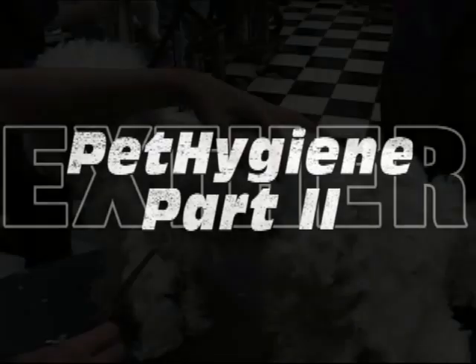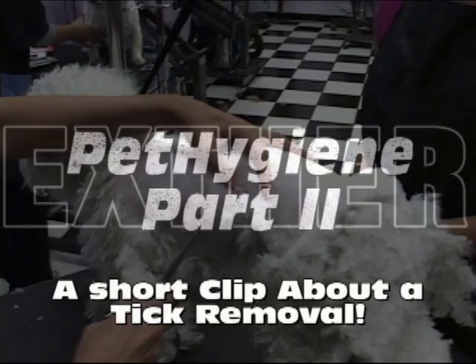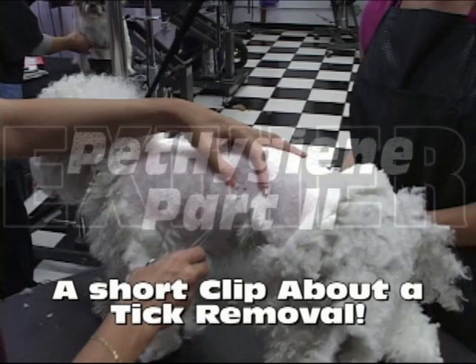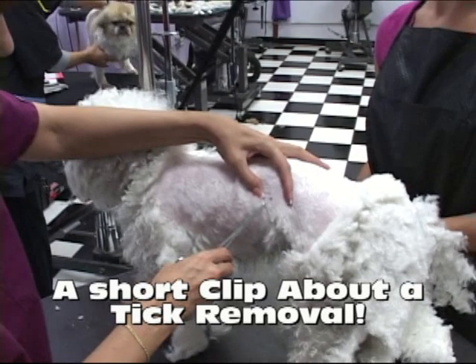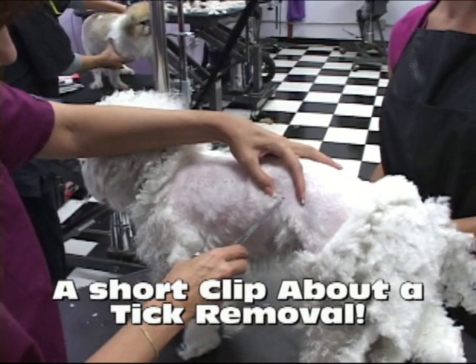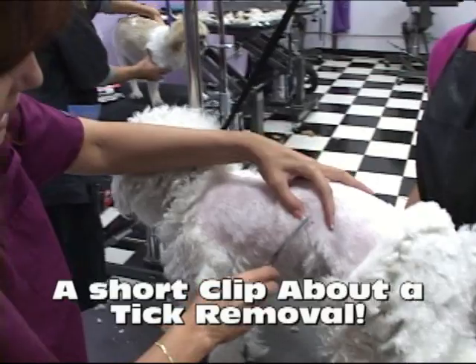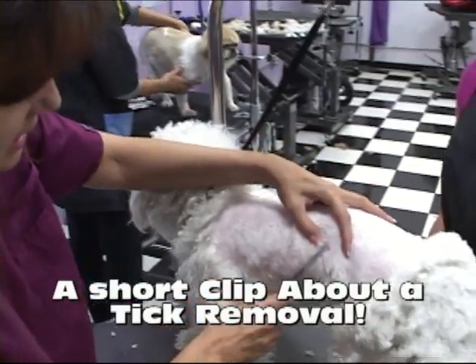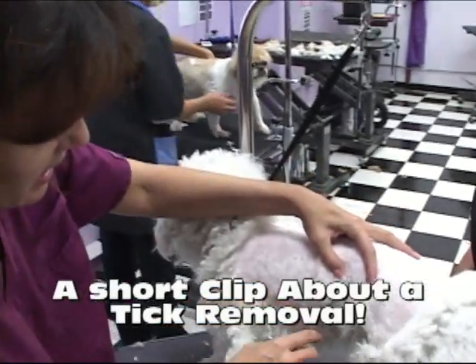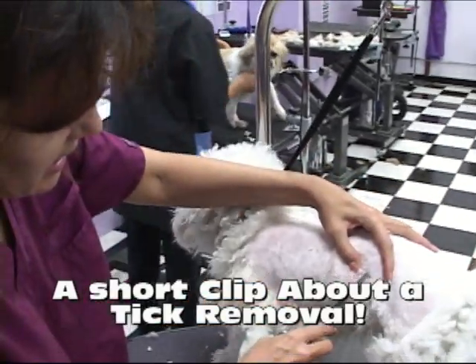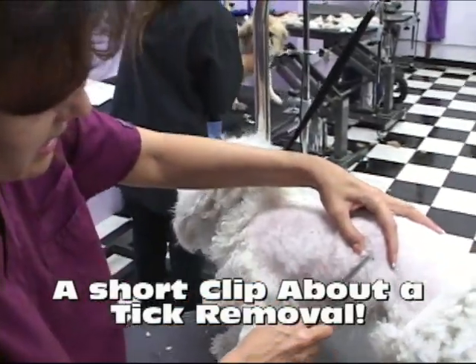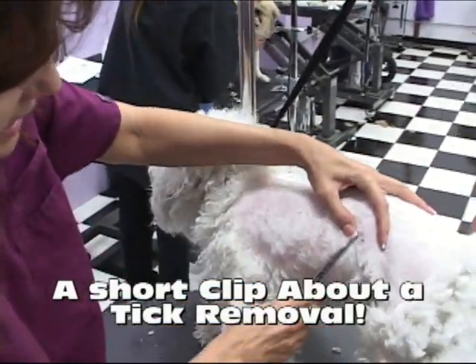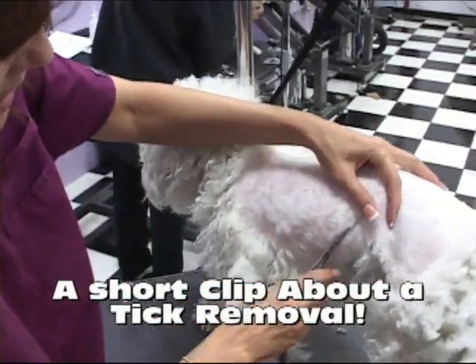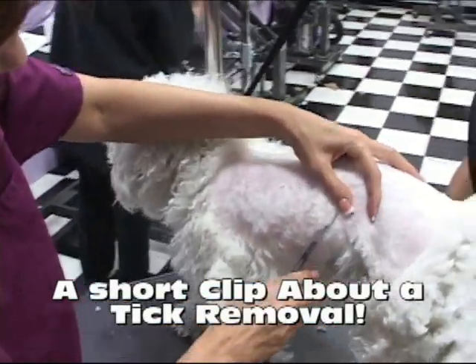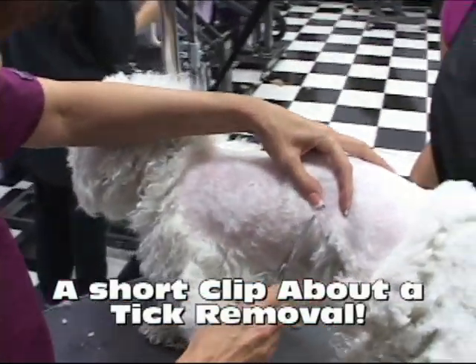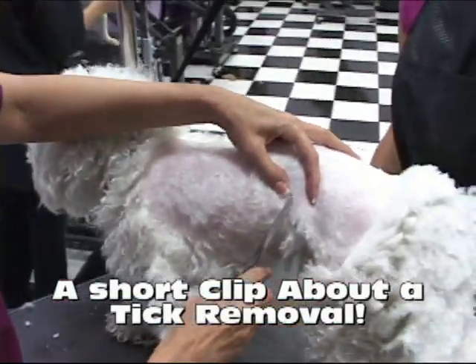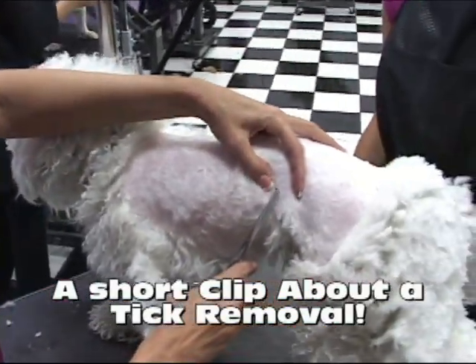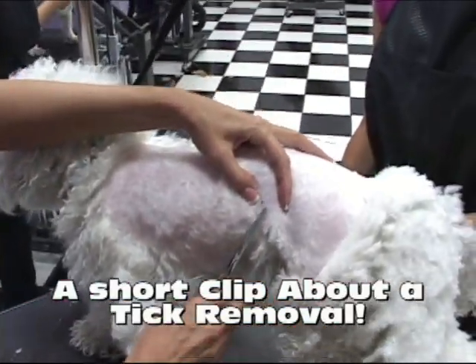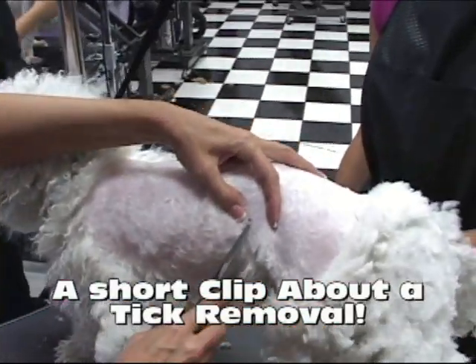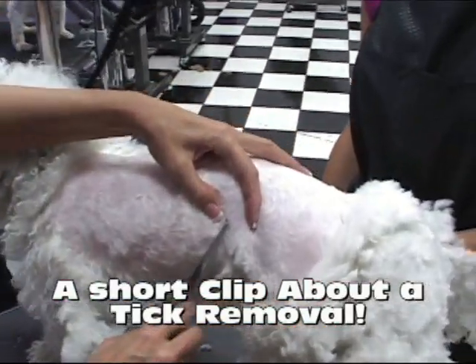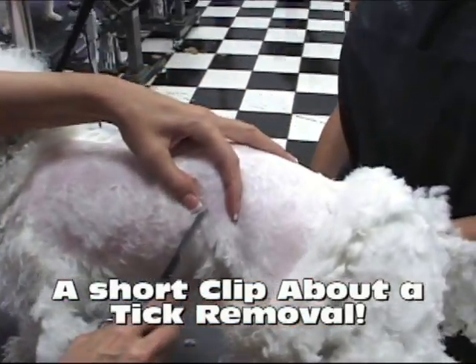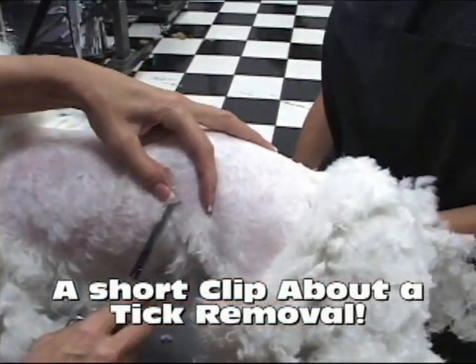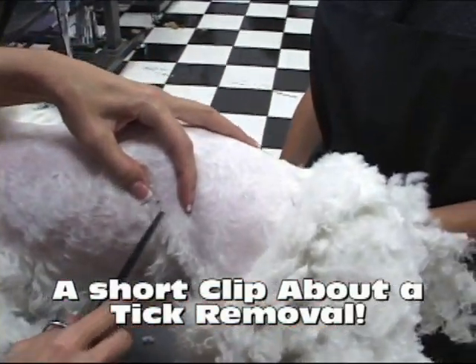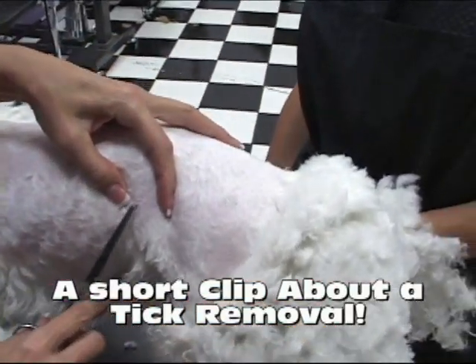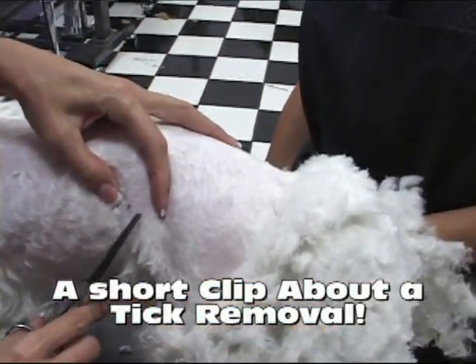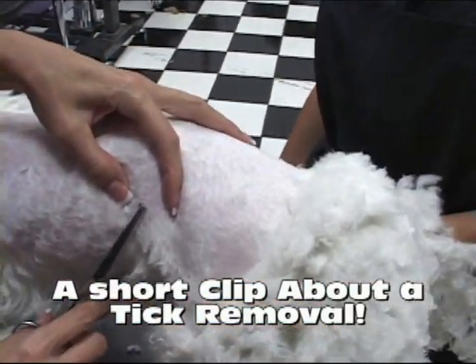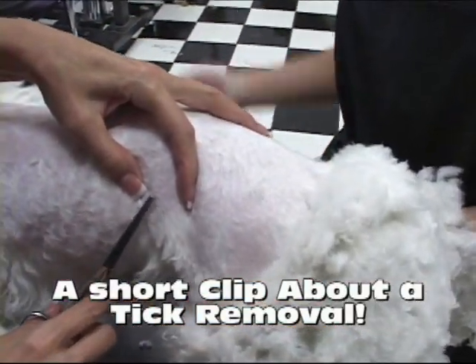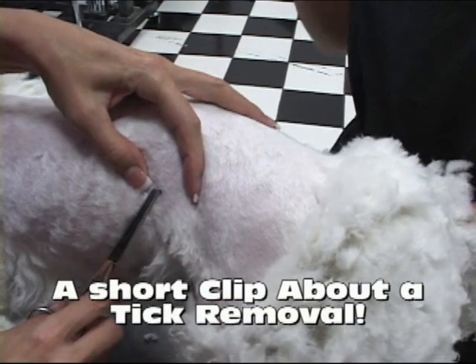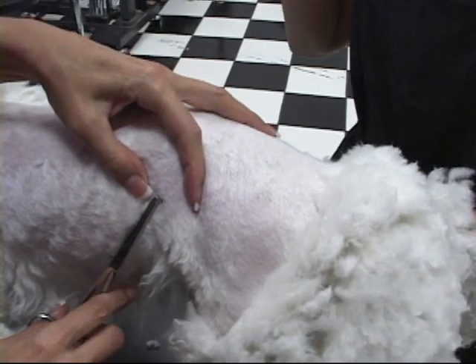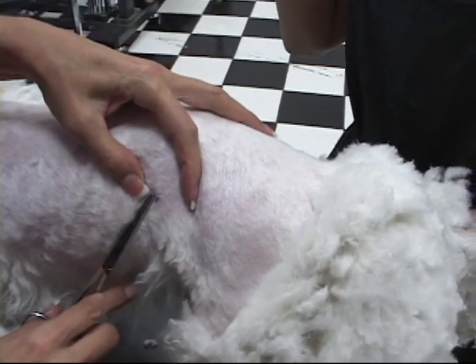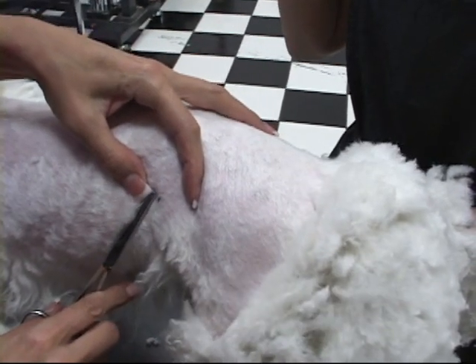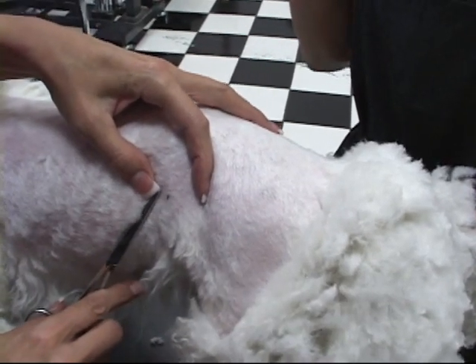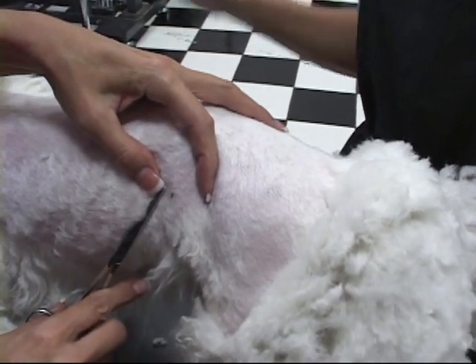So here we have a tick, and a tick is relatively larger than the average flea. You can see, you can actually see the little legs.